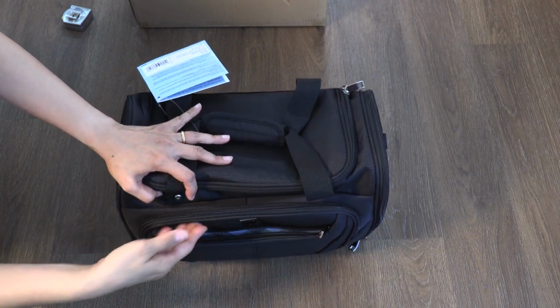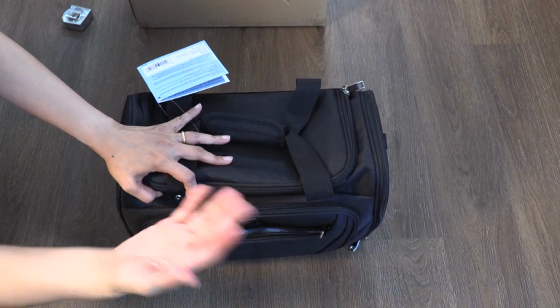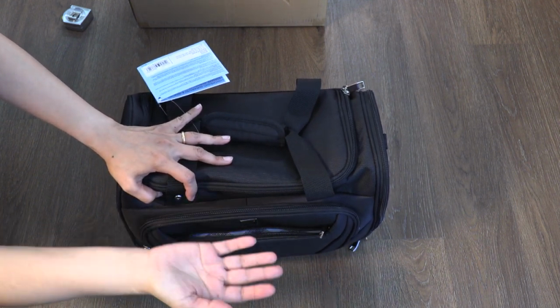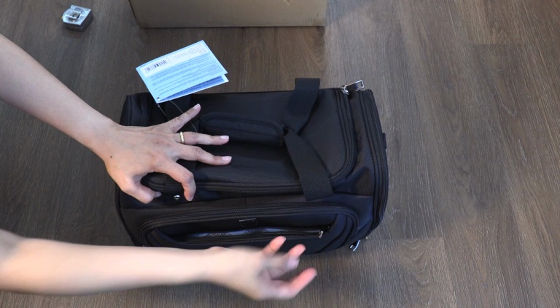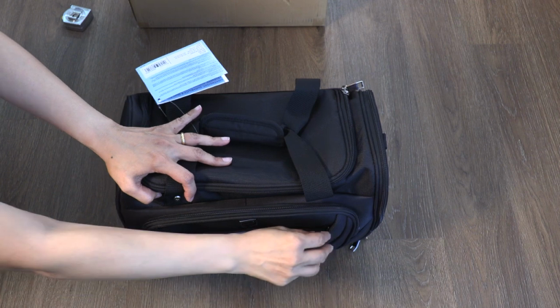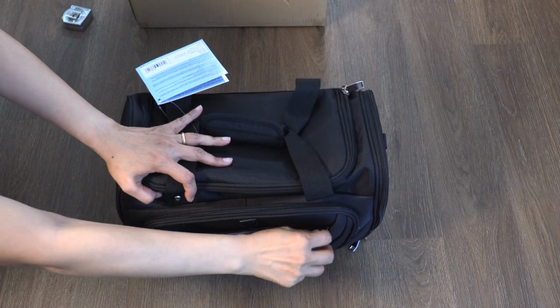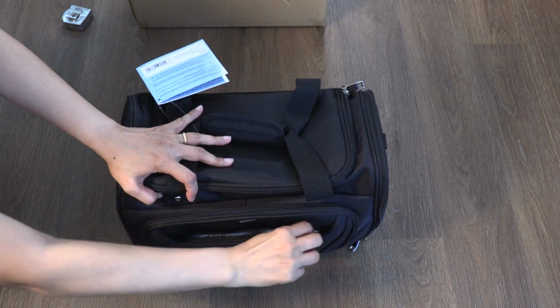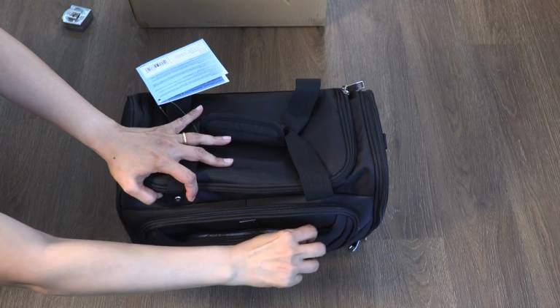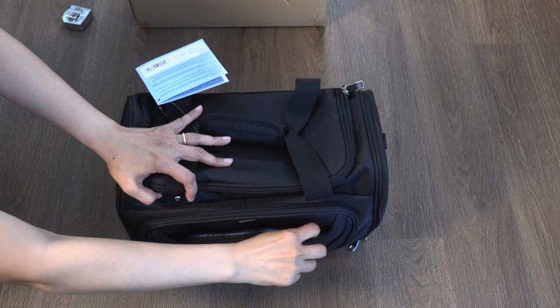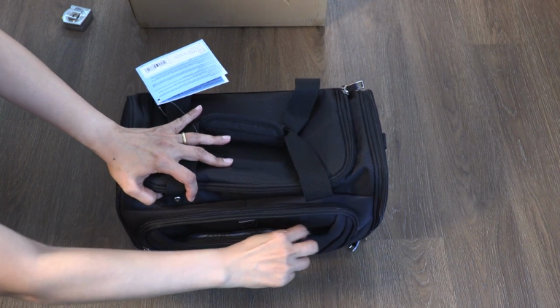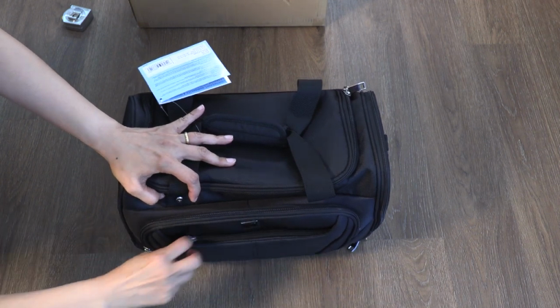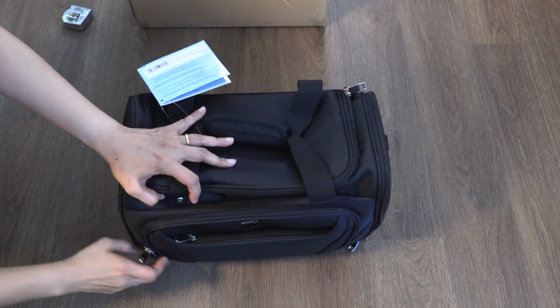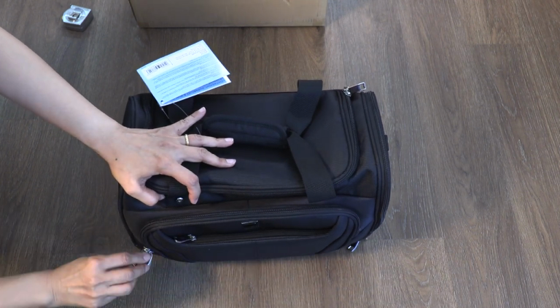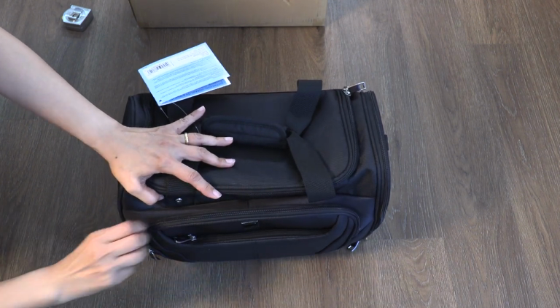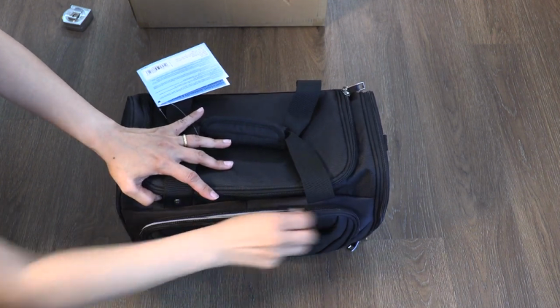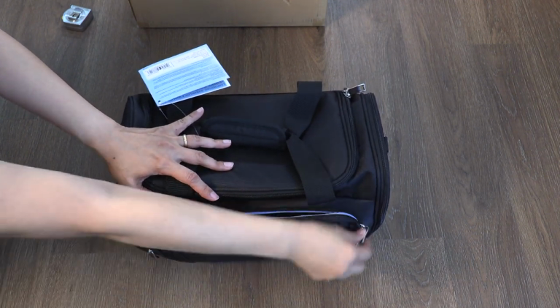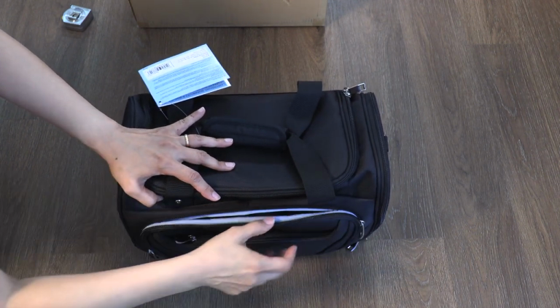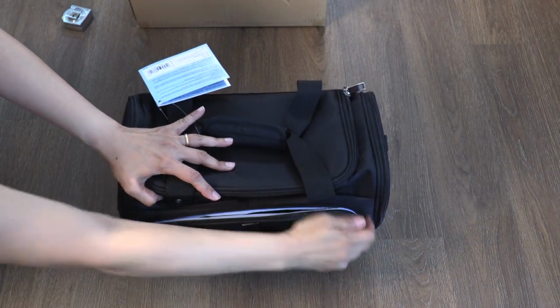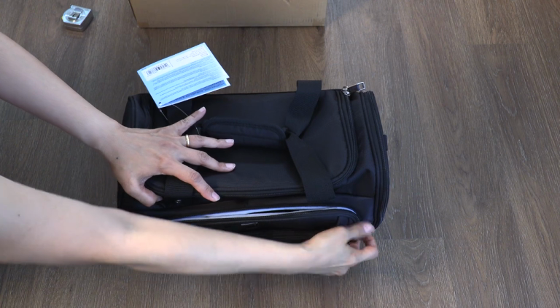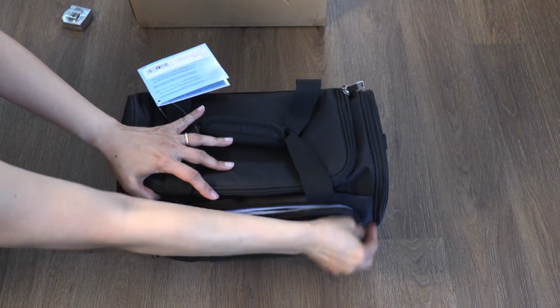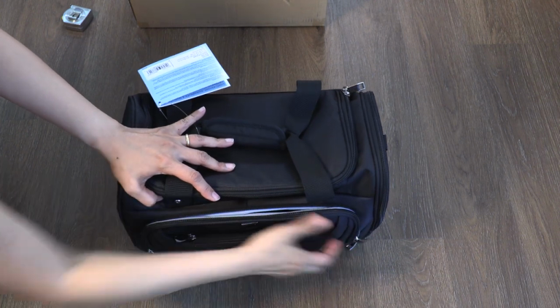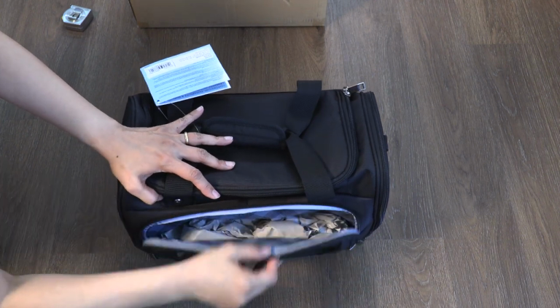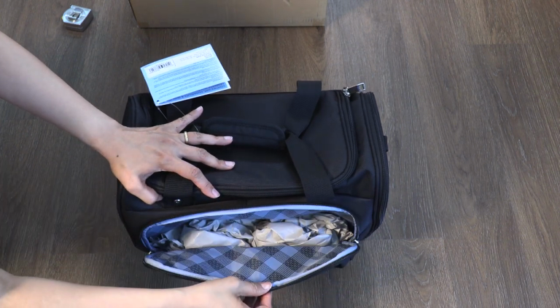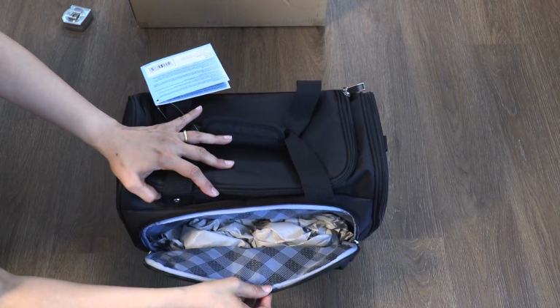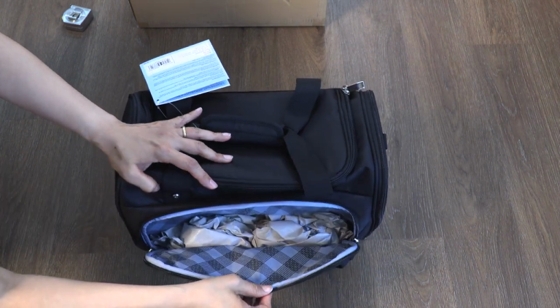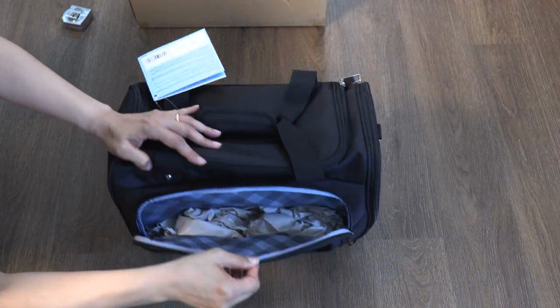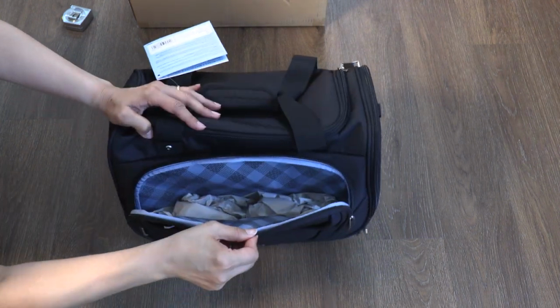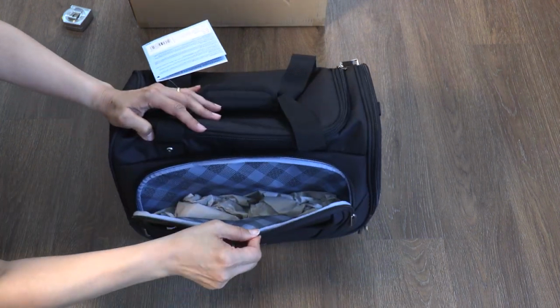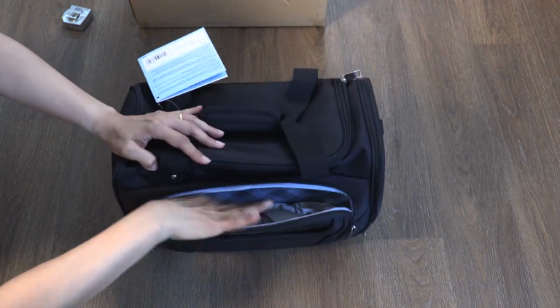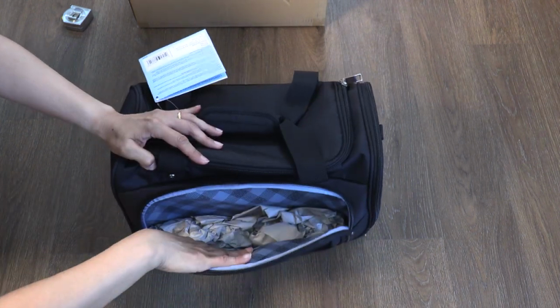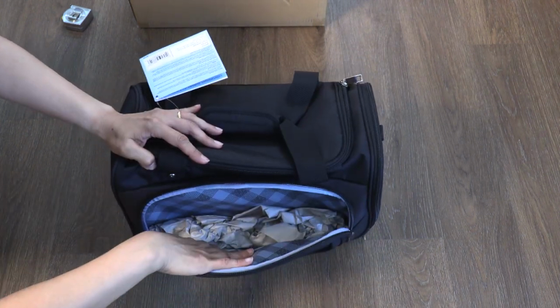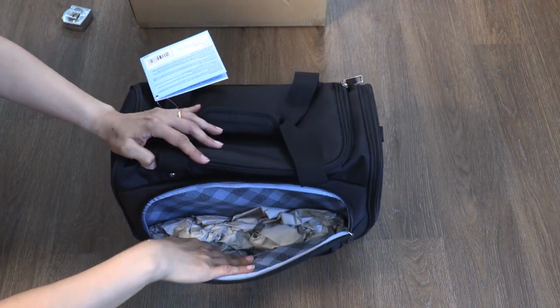There is a pocket right here where you can put your passport or your wallet when you present your passport going through TSA, or you can put it right here on this section. You also have this additional pocket here.